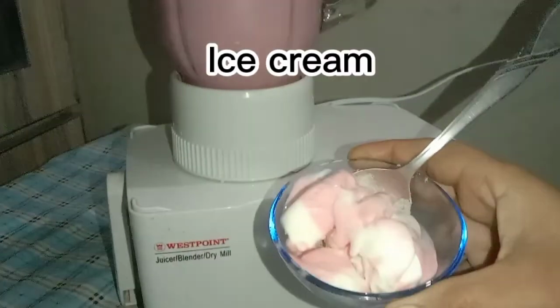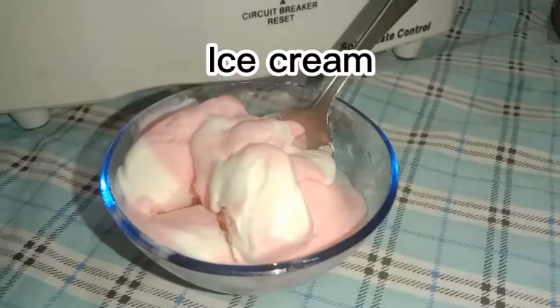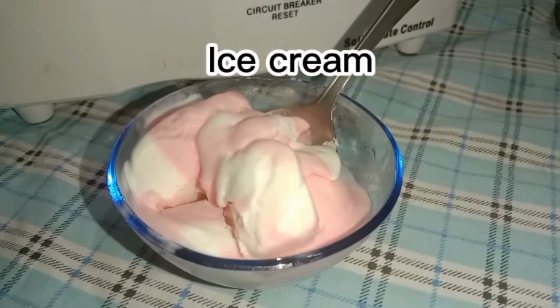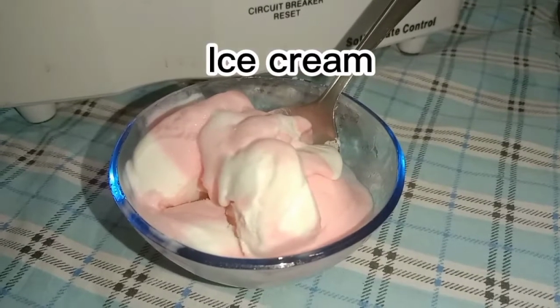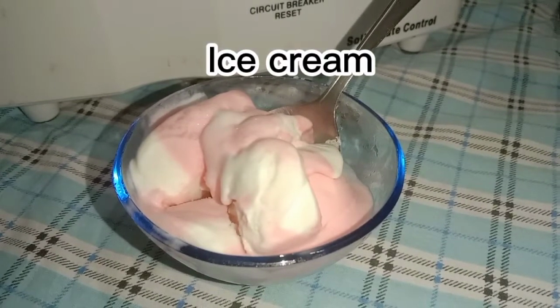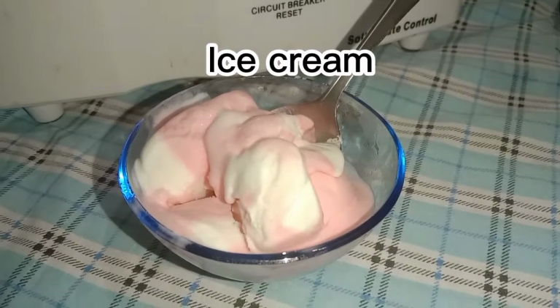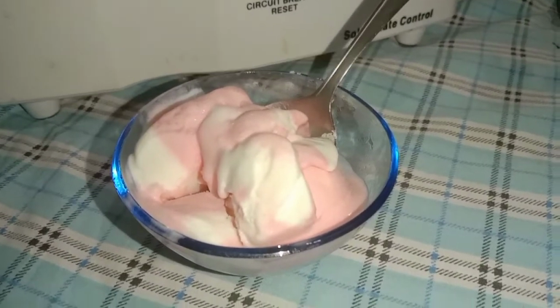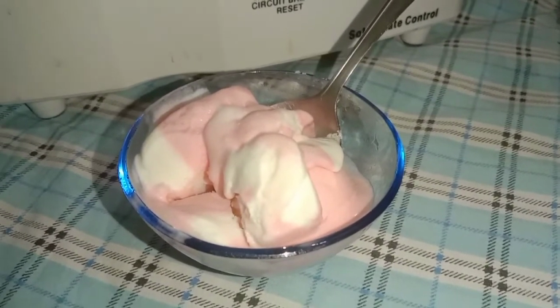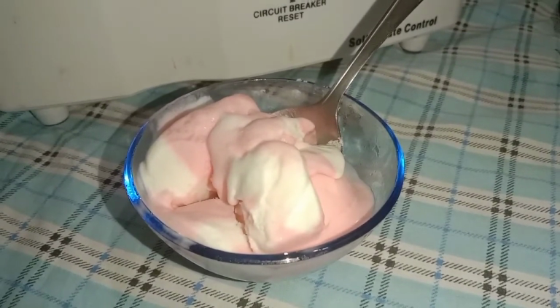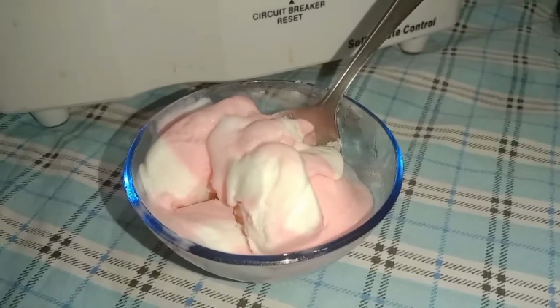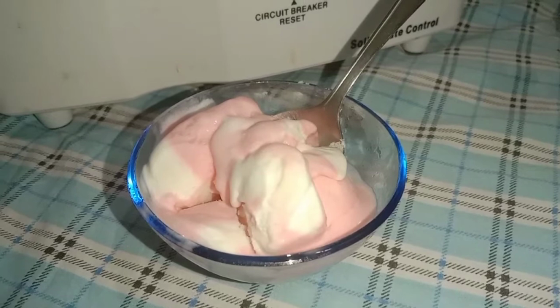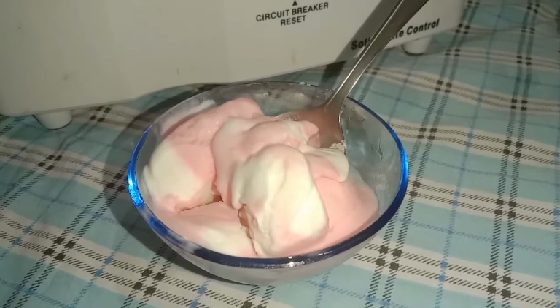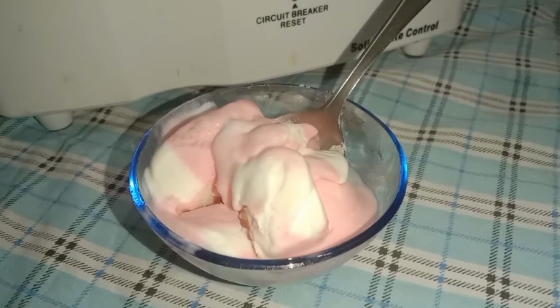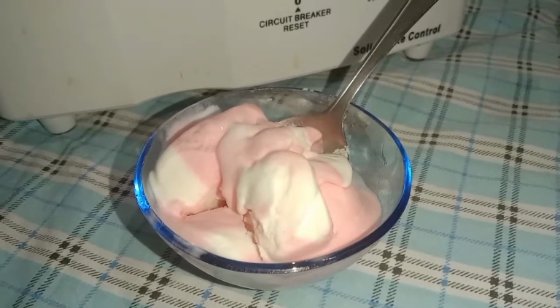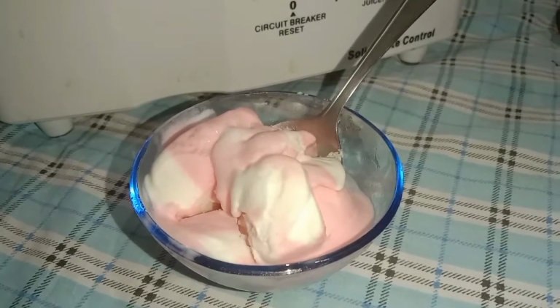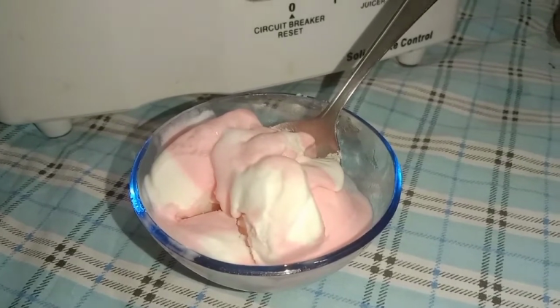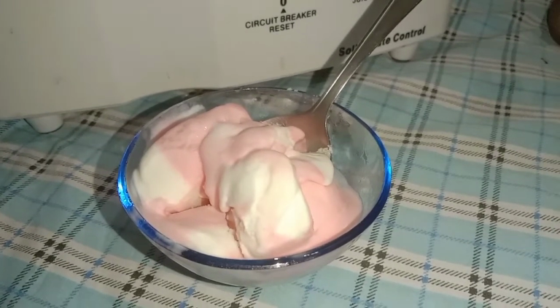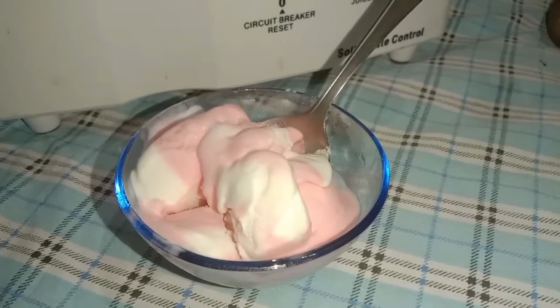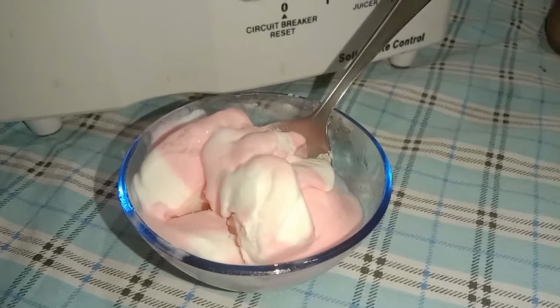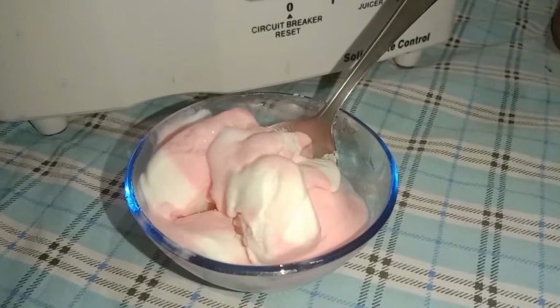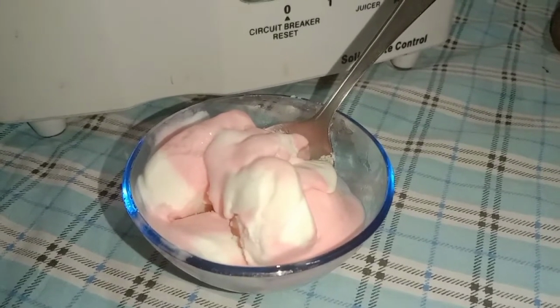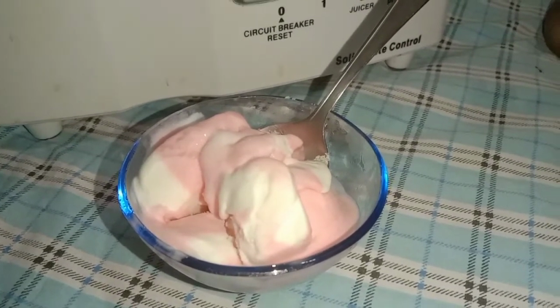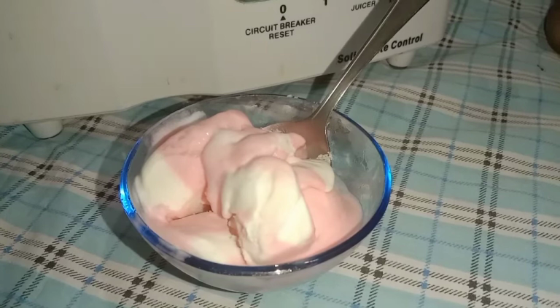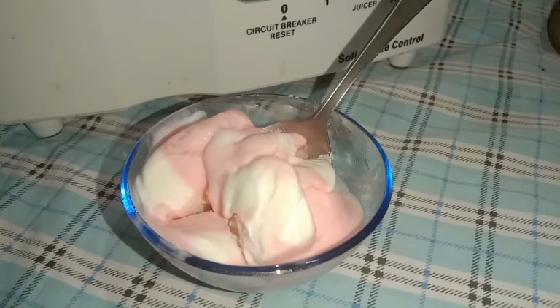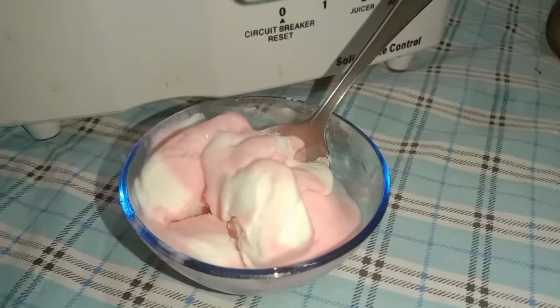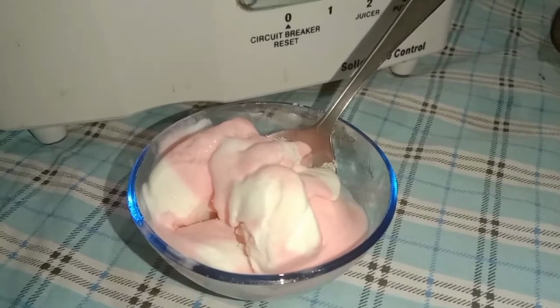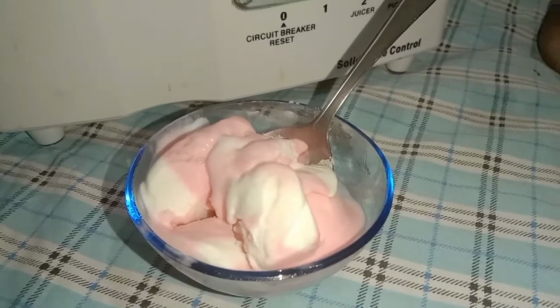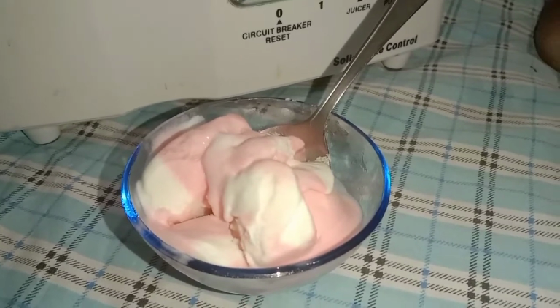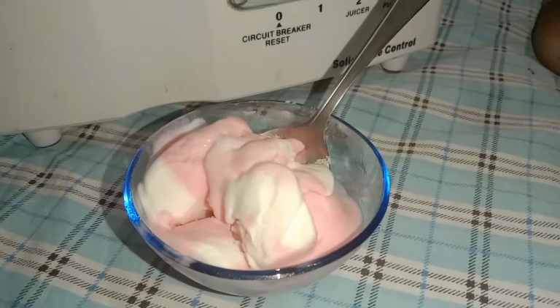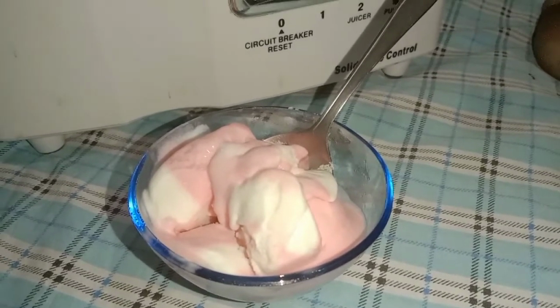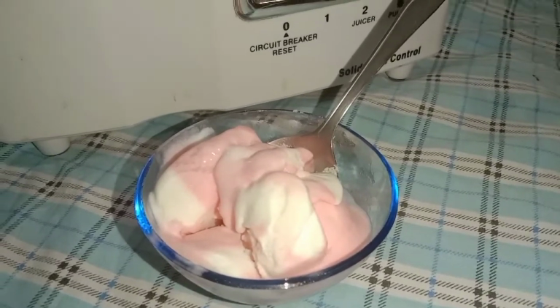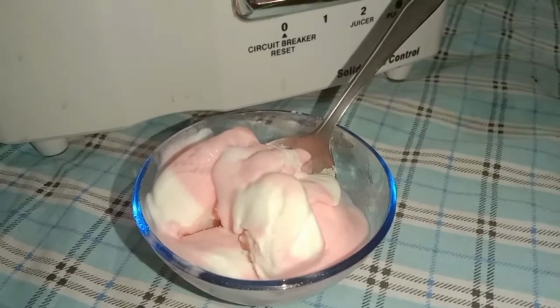This is why we have ice cream. You can use a coating of ice cream — you can use vanilla or strawberry. Here I have a small bowl of ice cream, this is the ice cream.